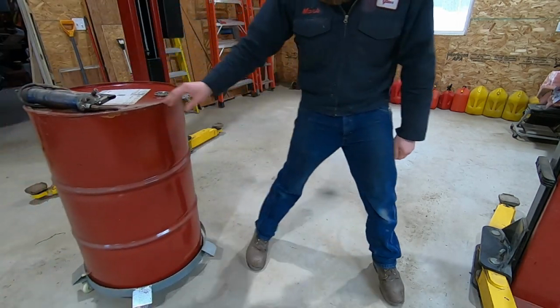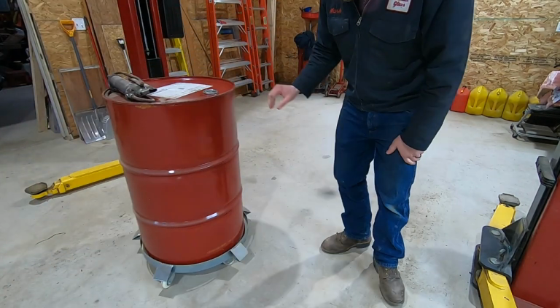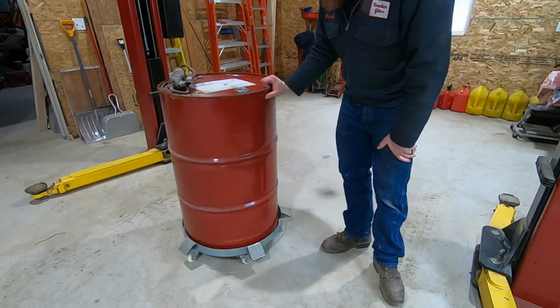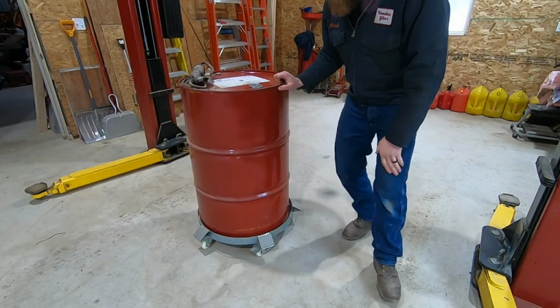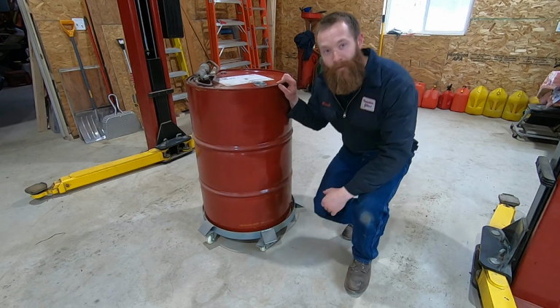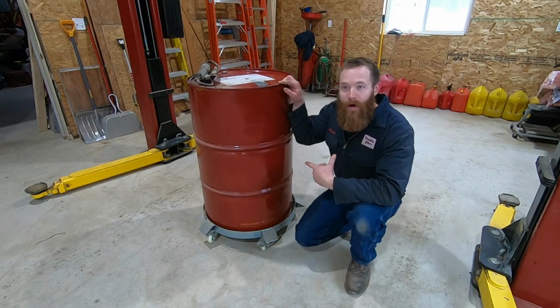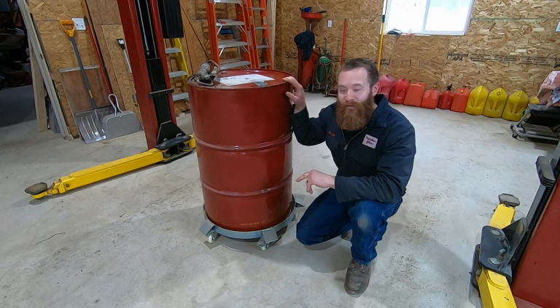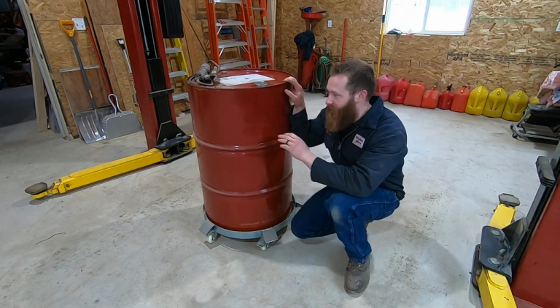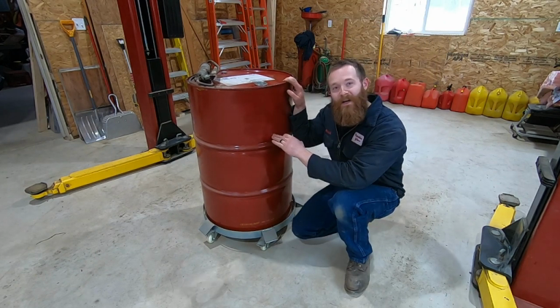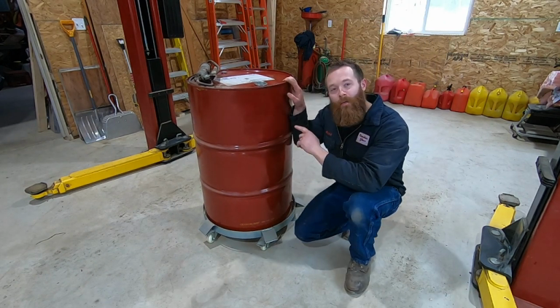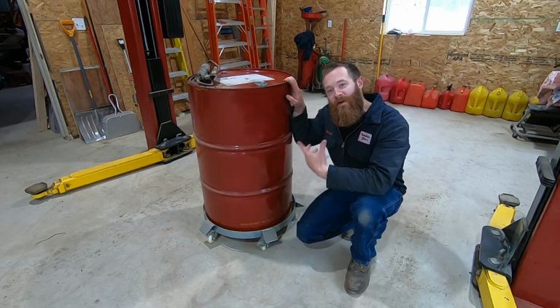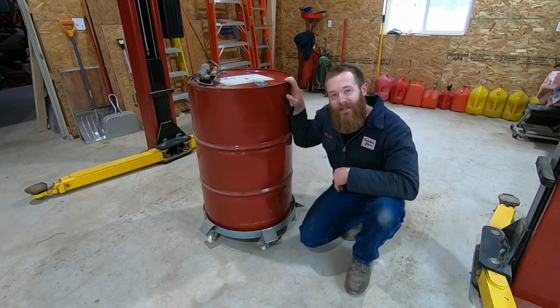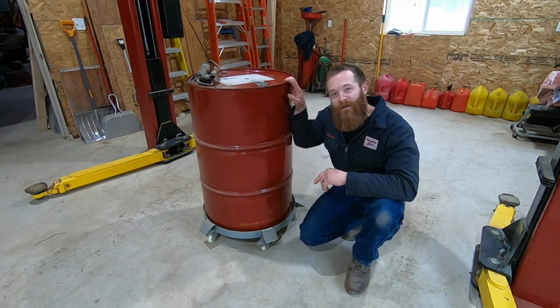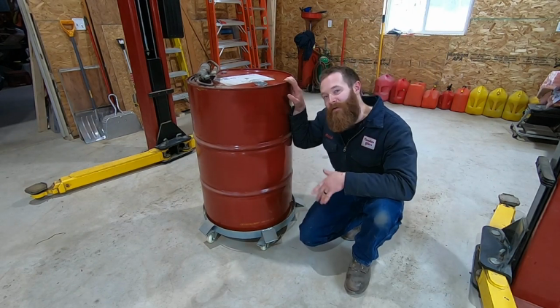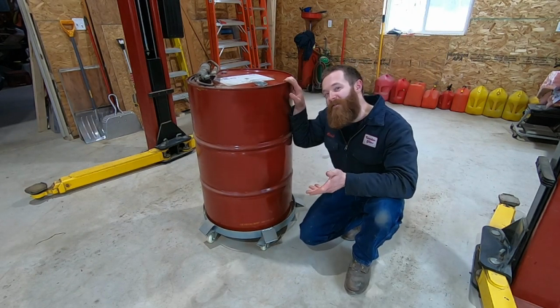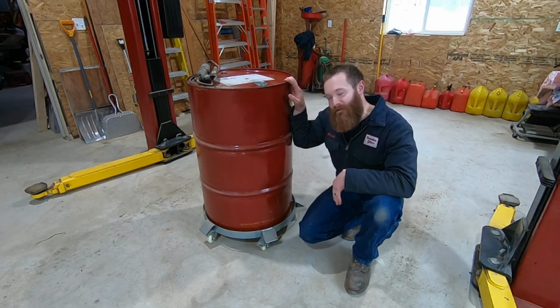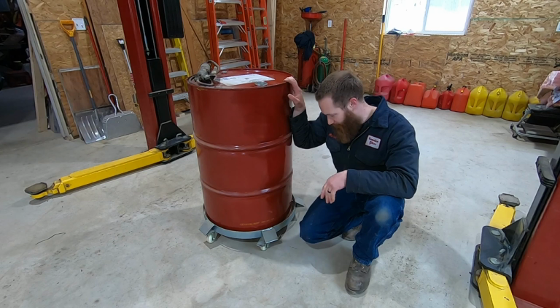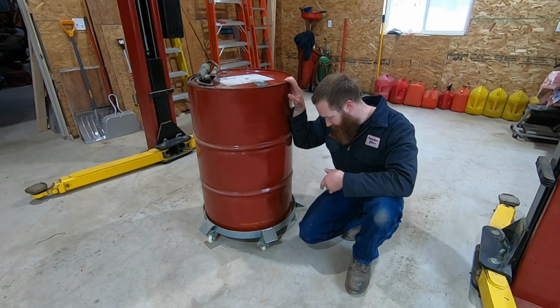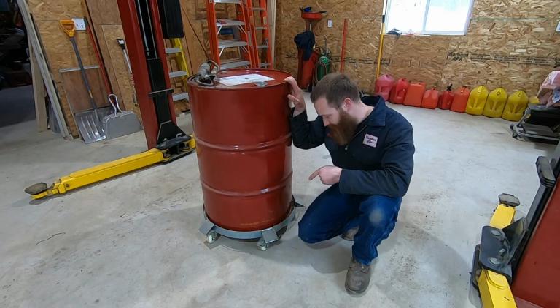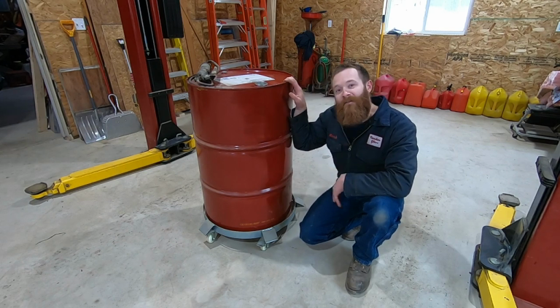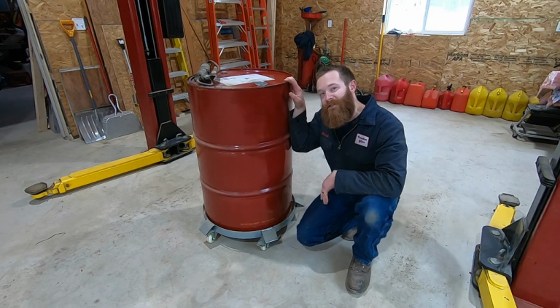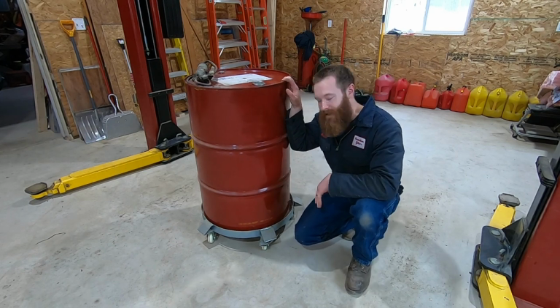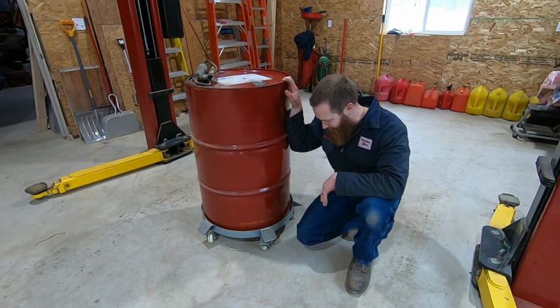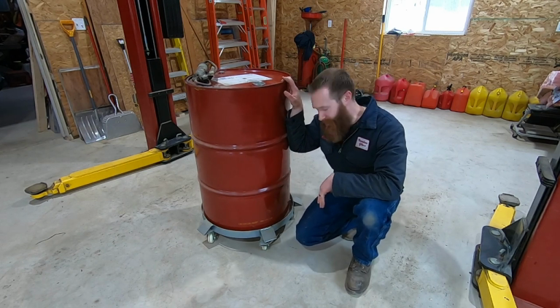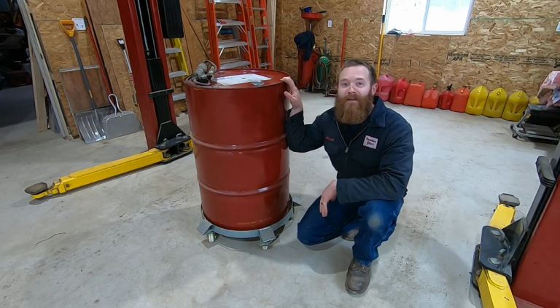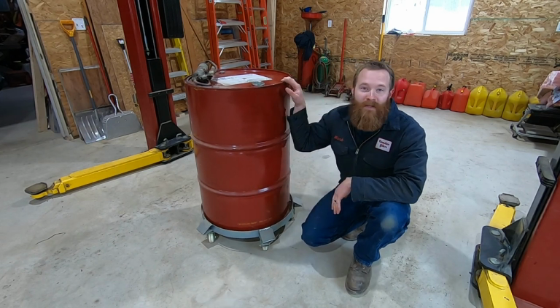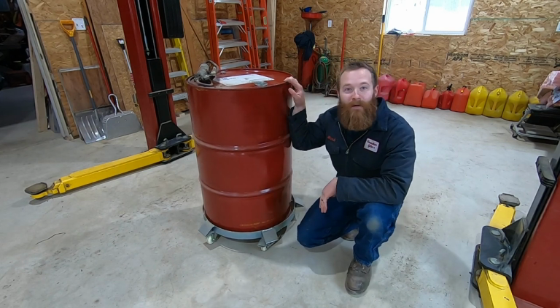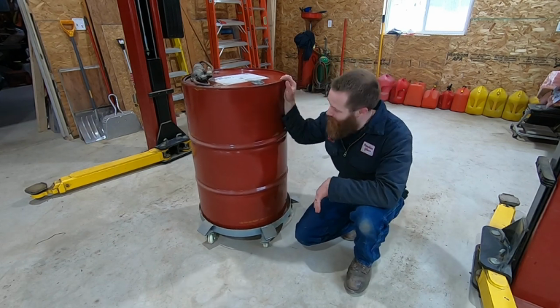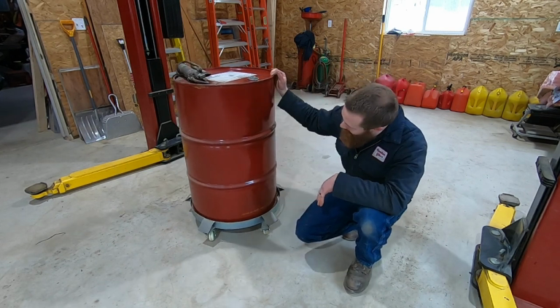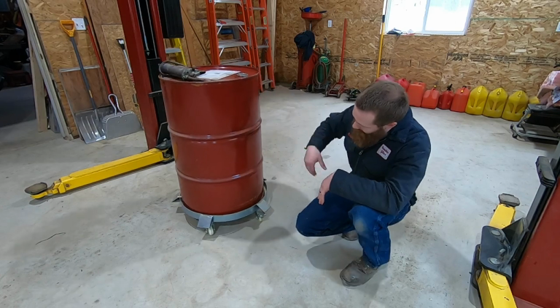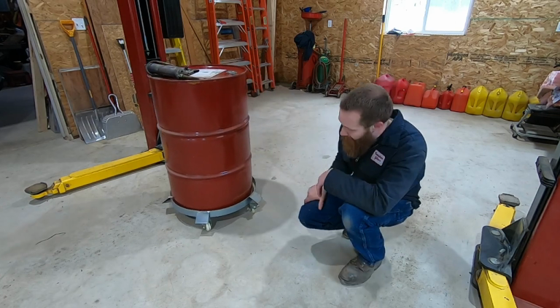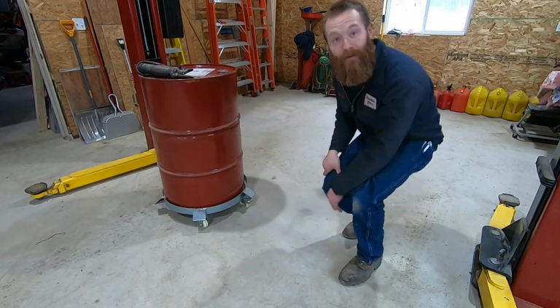Now if you had a 55-gallon drum of water, that'd be slightly heavier — maybe around 500 to 600 pounds. I'm confident that this dolly would handle just about anything you put in this barrel.